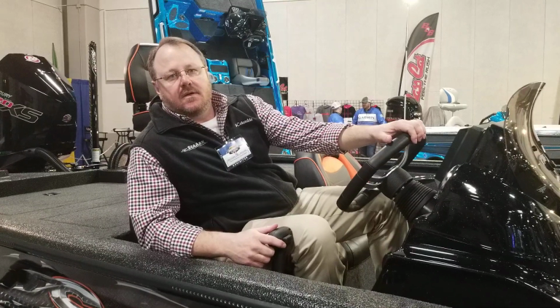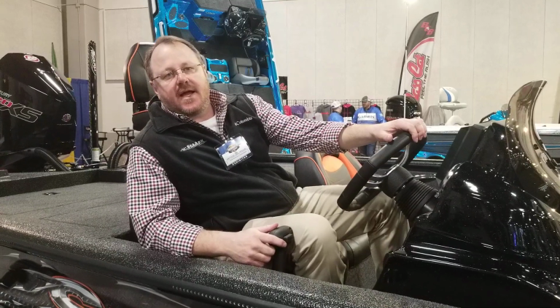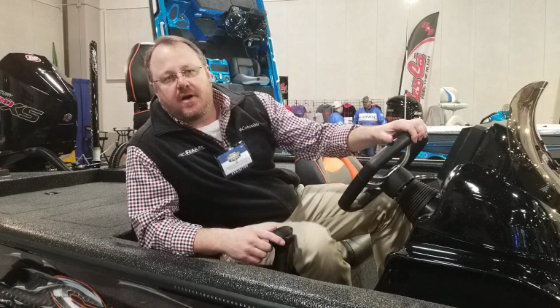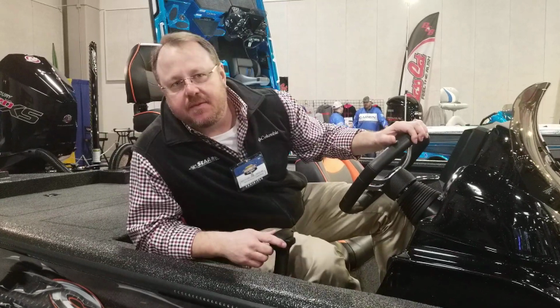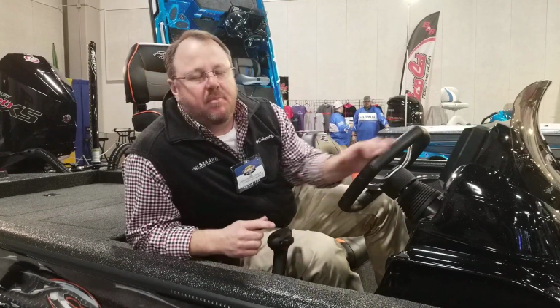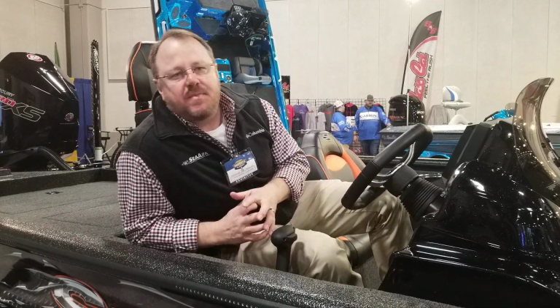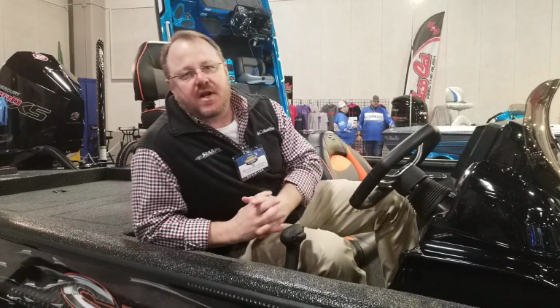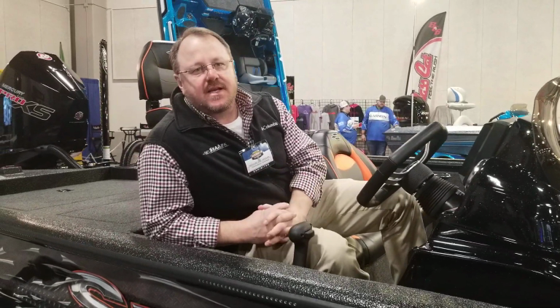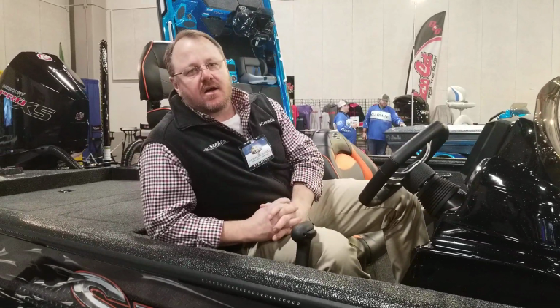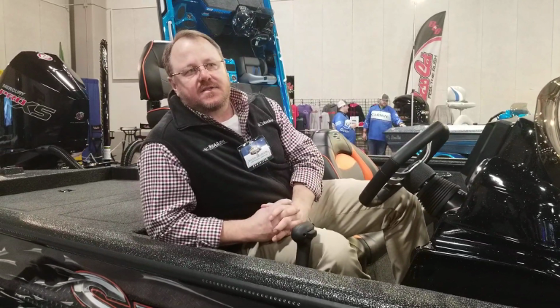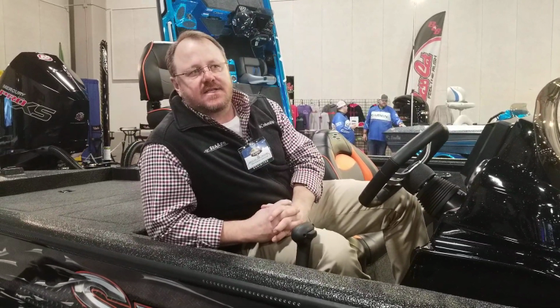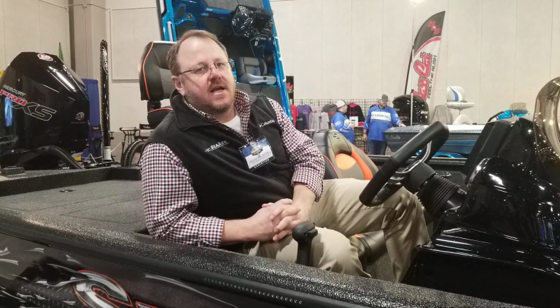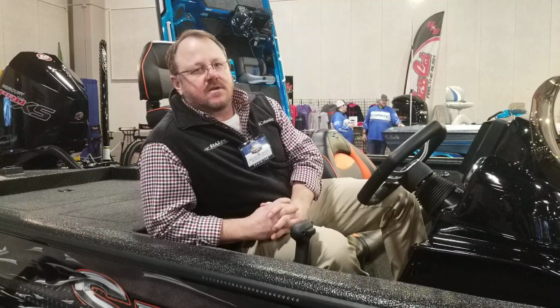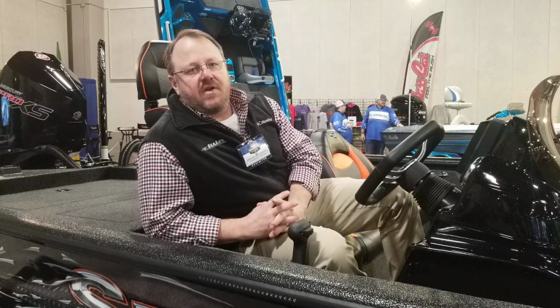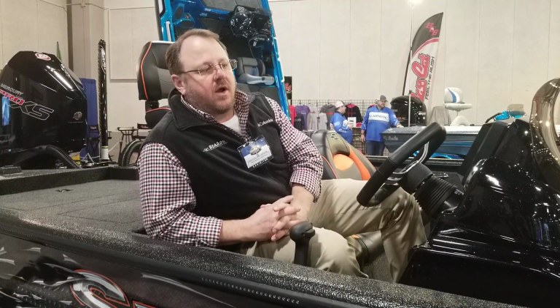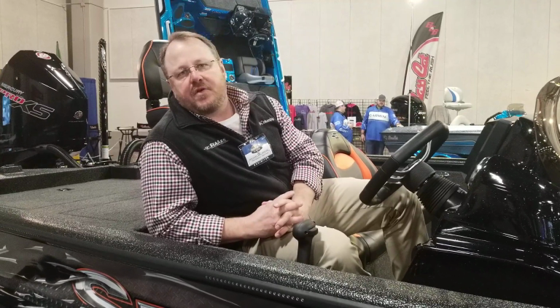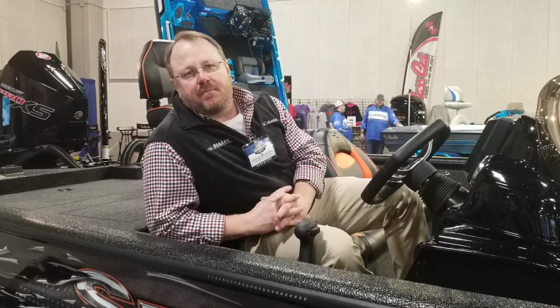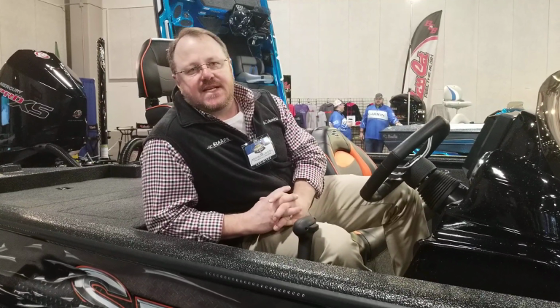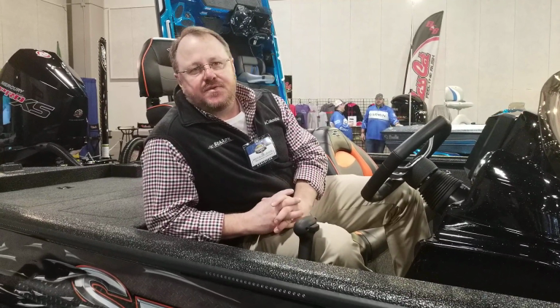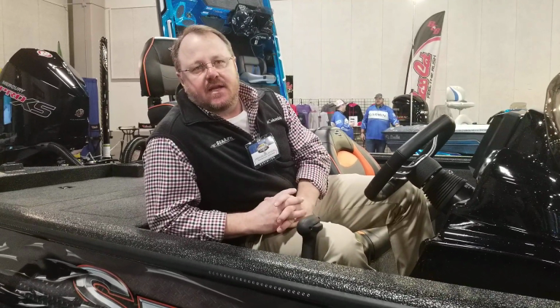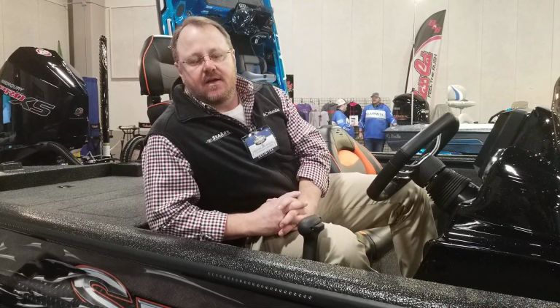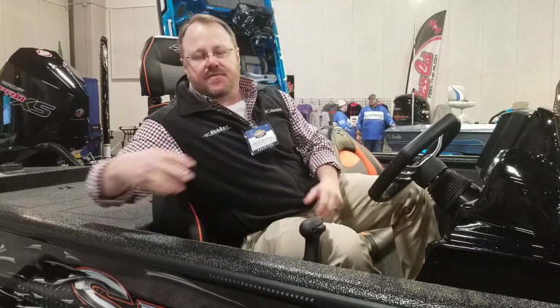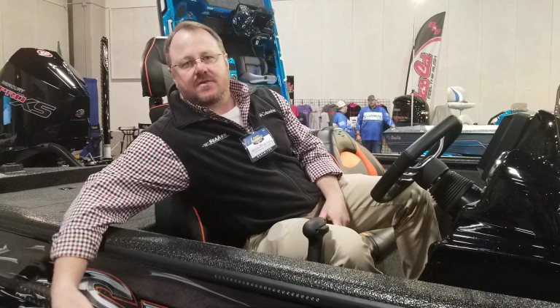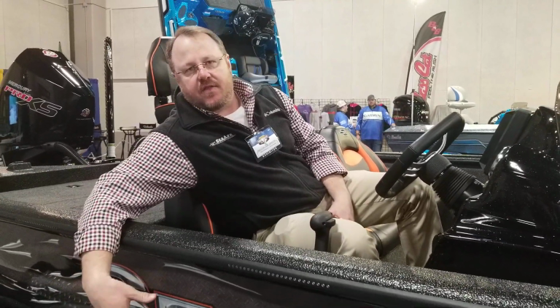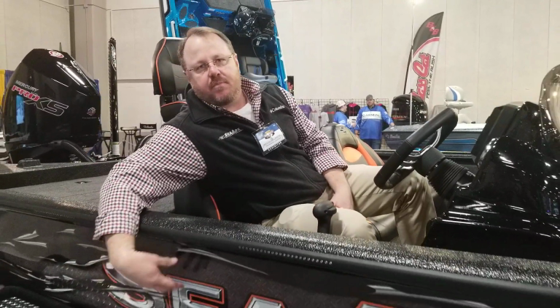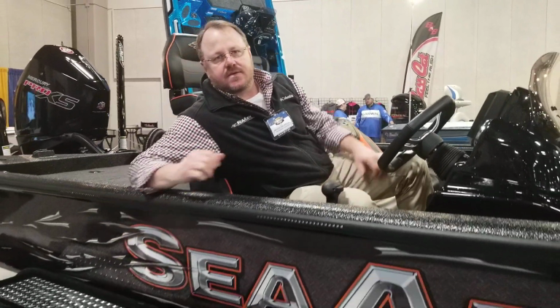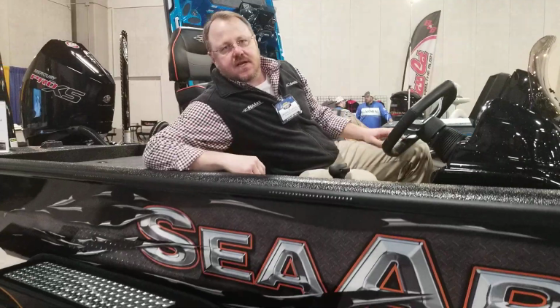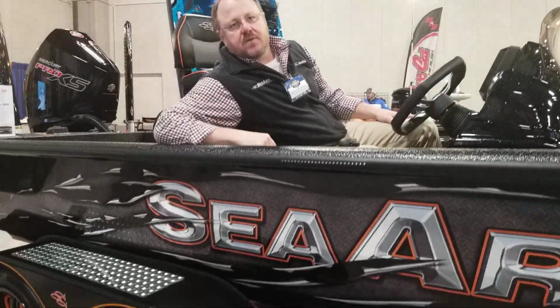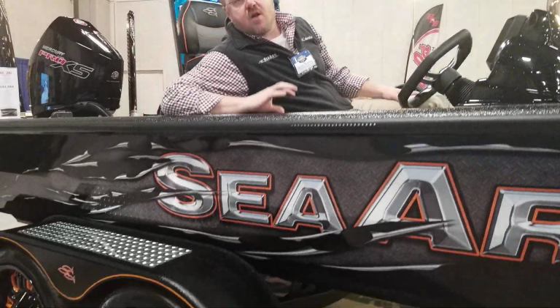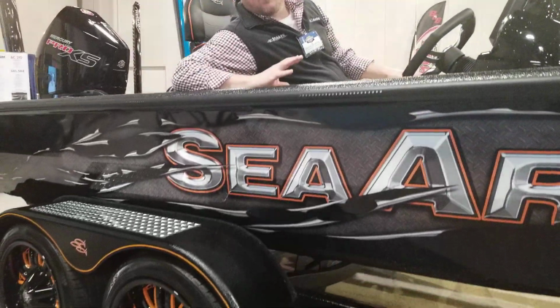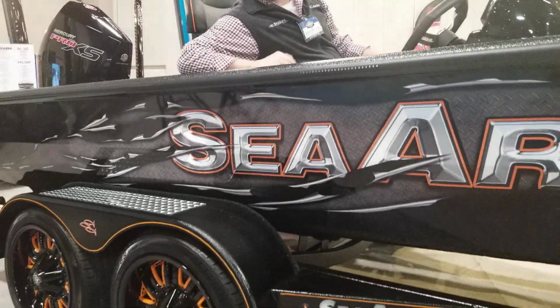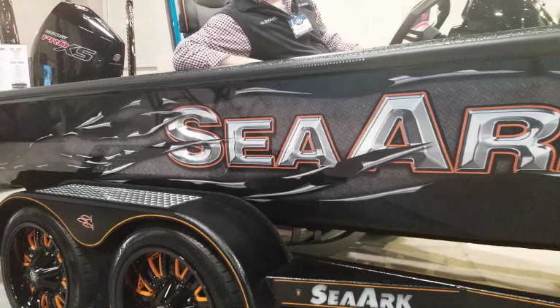Hey guys, we're here at the Bassmaster Classic in Knoxville, Tennessee. I'm just going to give you a quick overview of the BC210. First of all, check out the amp package inside the boat — this is our orange amp package.